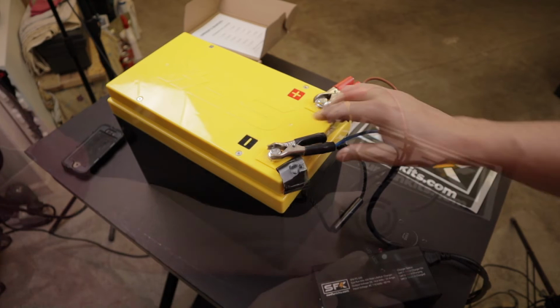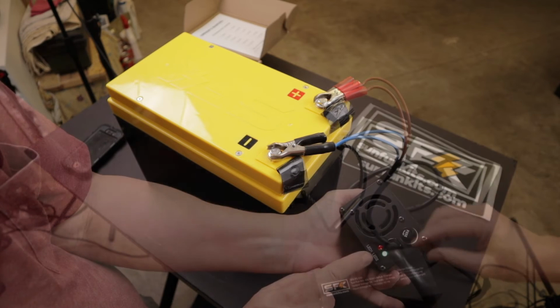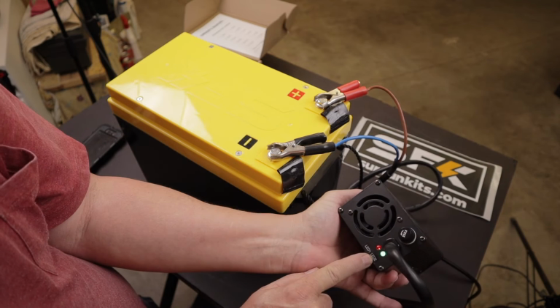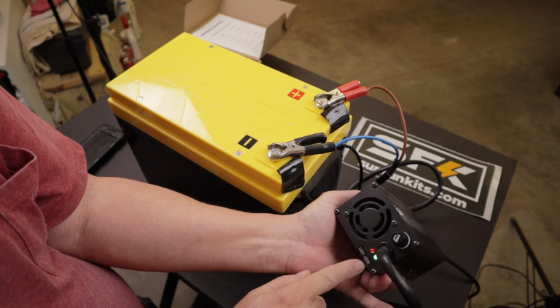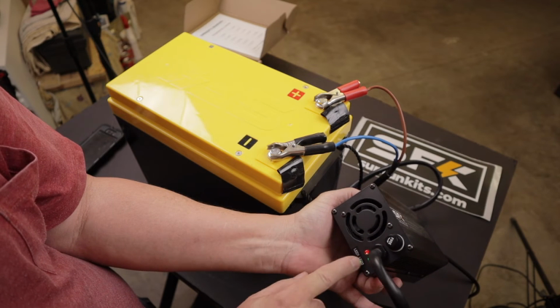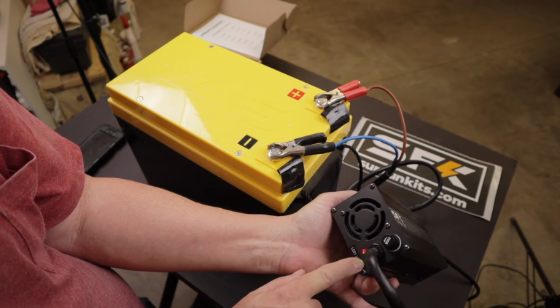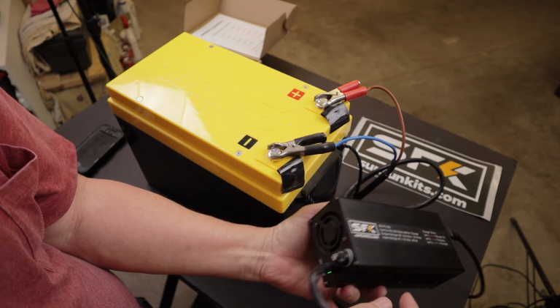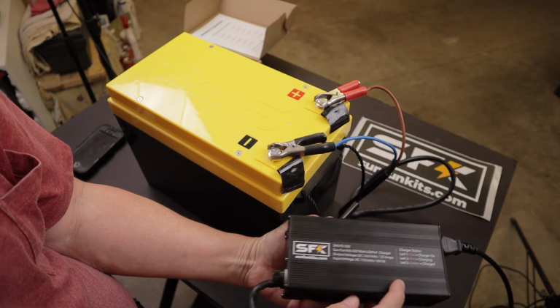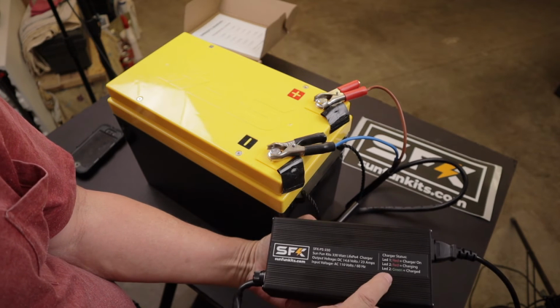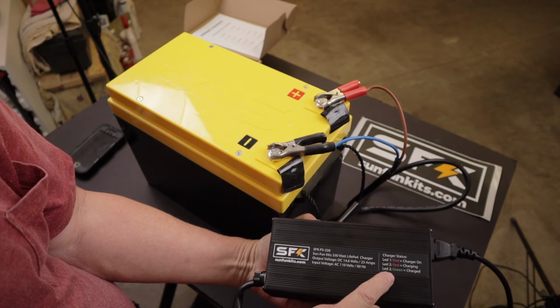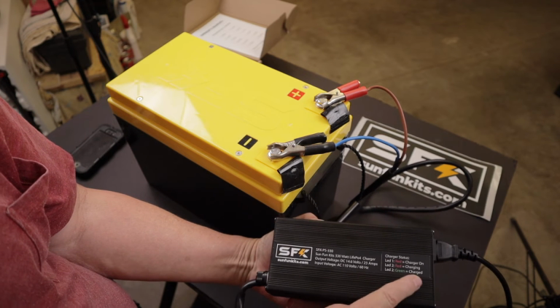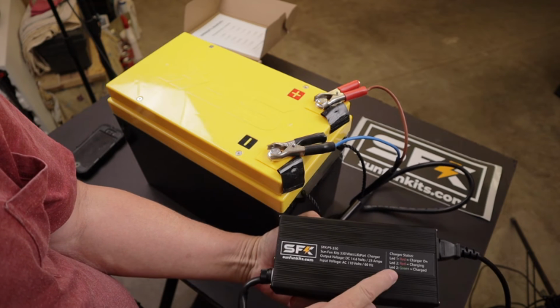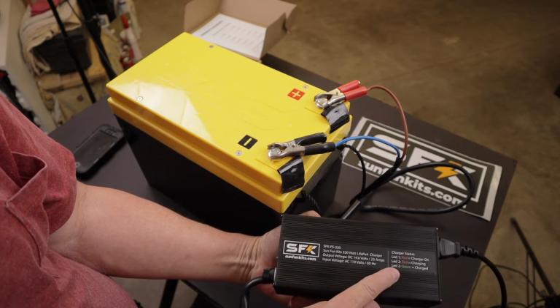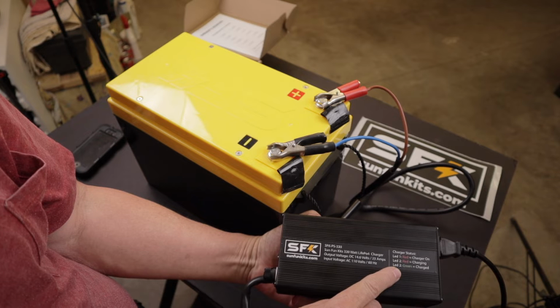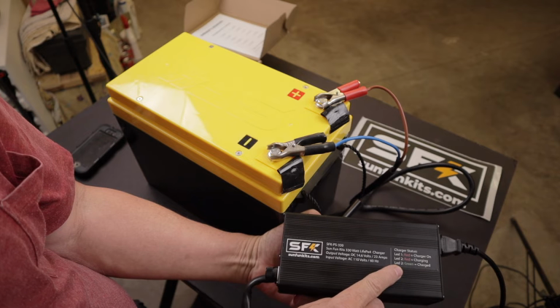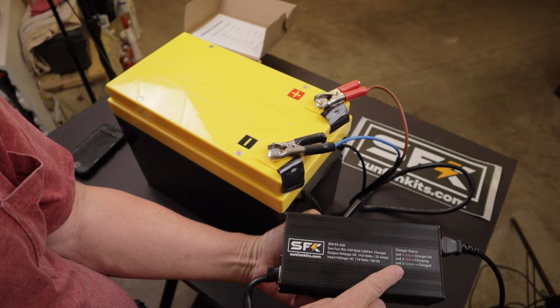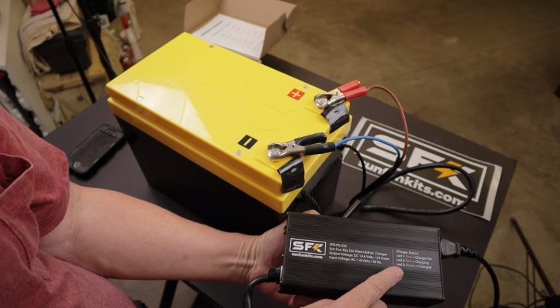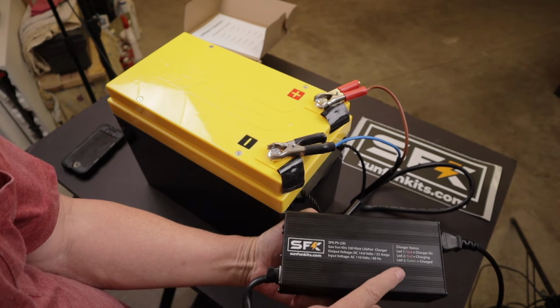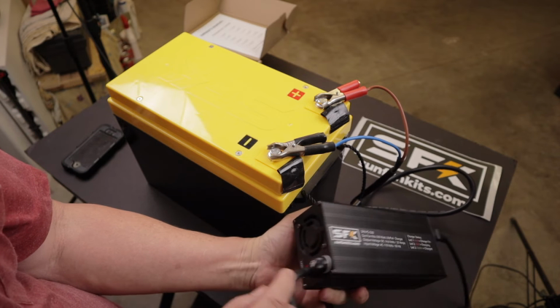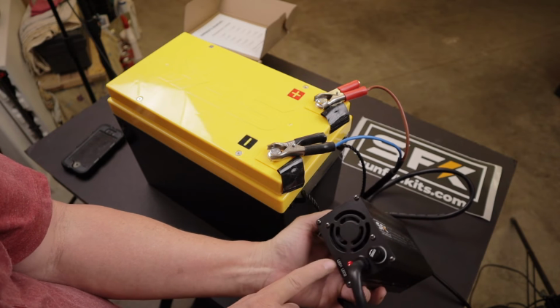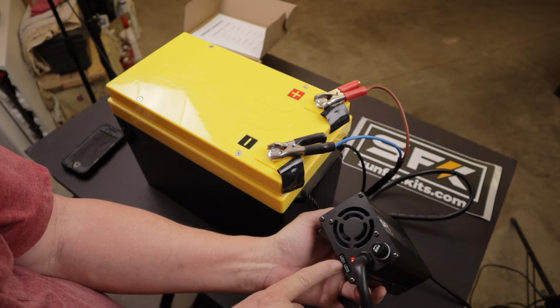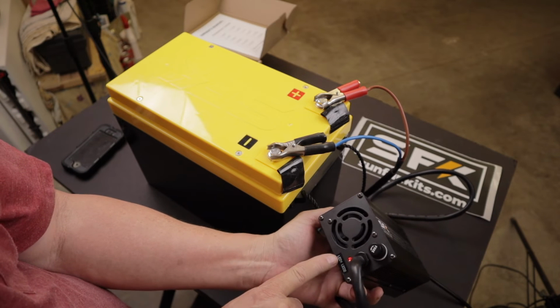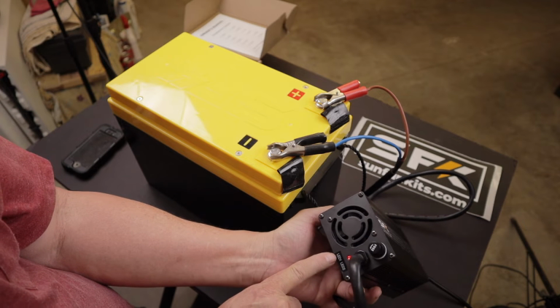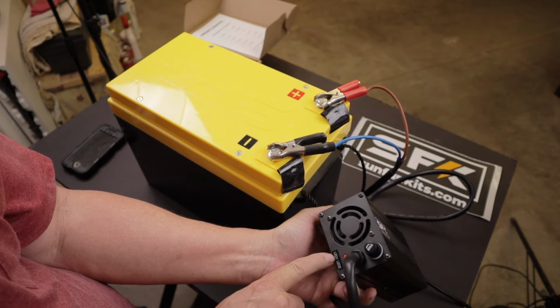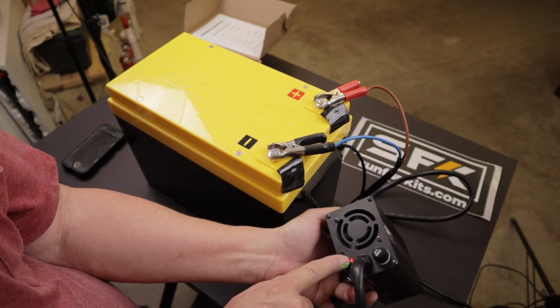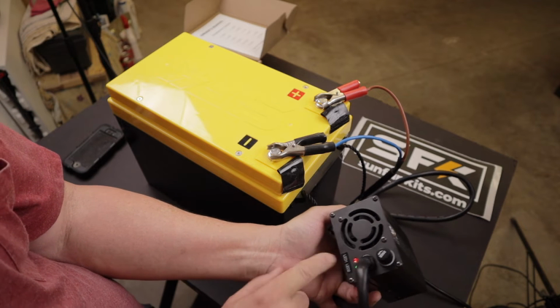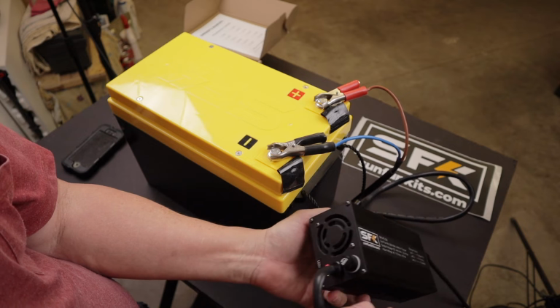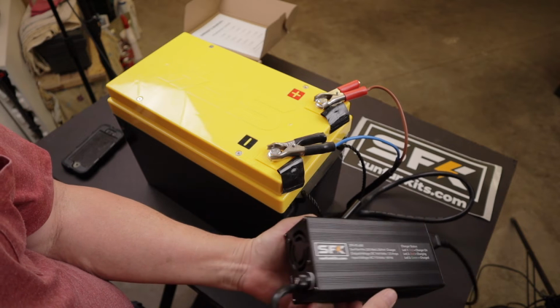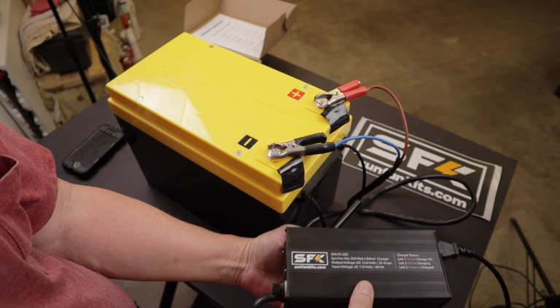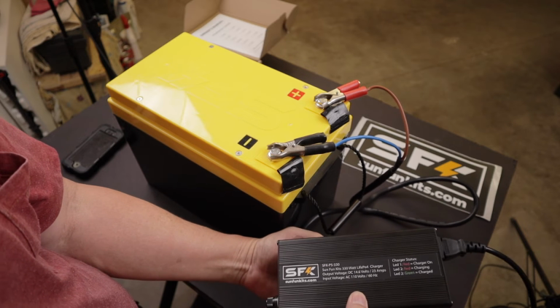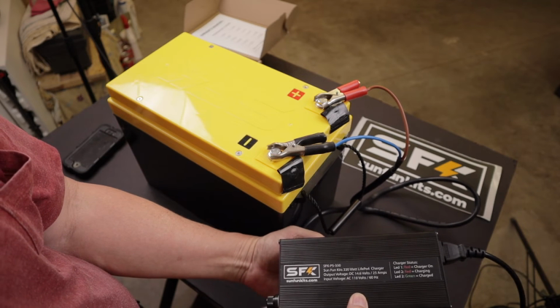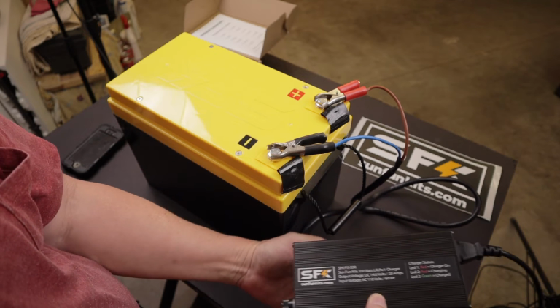It's showing LED 2 is green, which says it's charged, but that's not true. LED 1 is red showing that it's on.